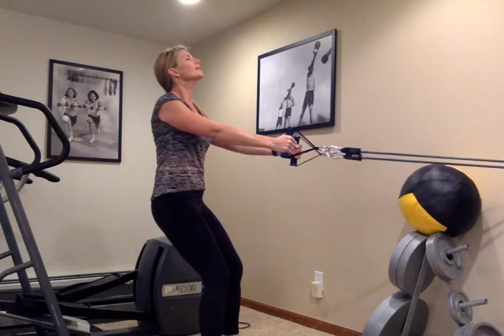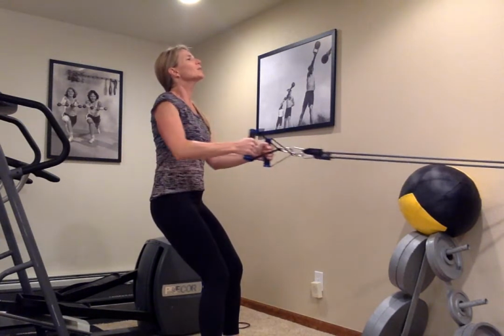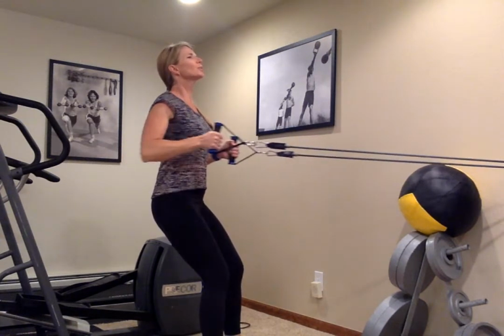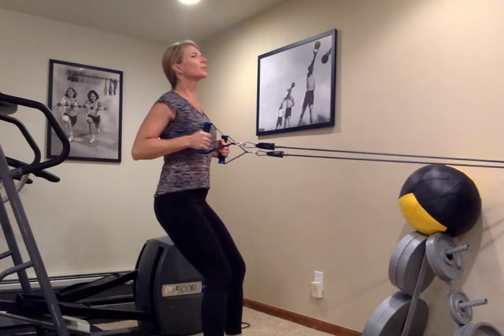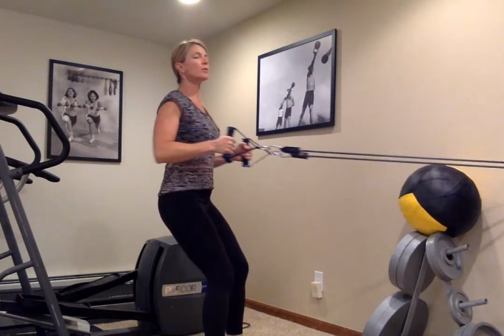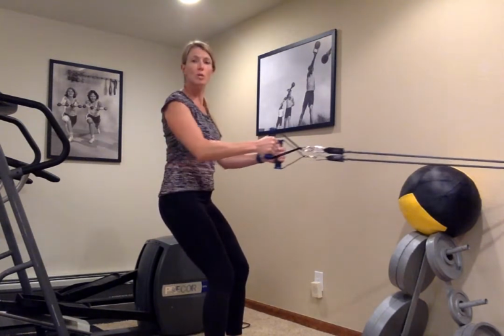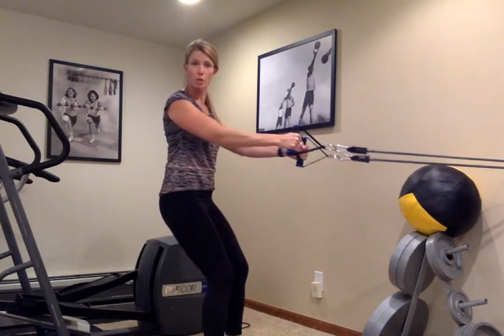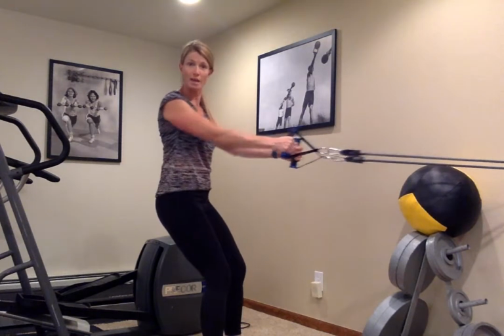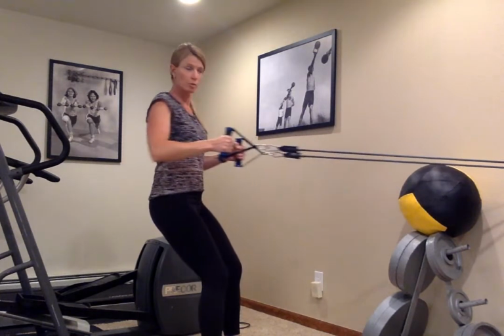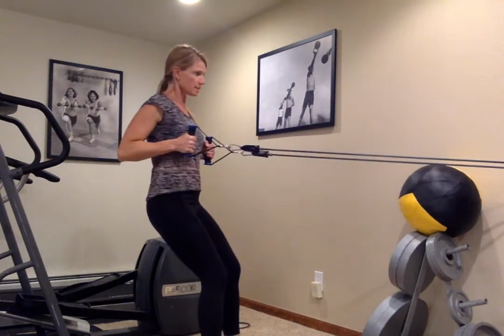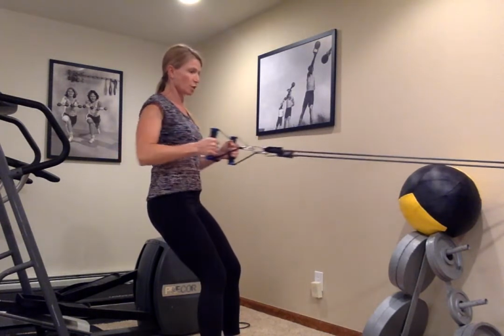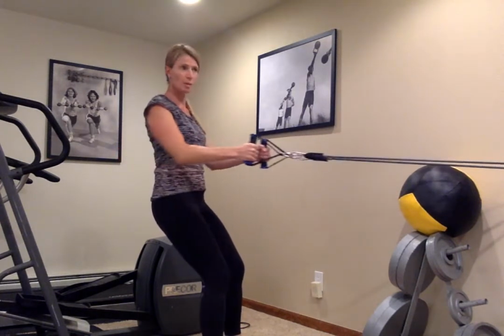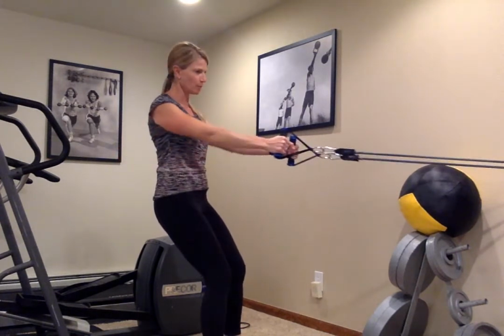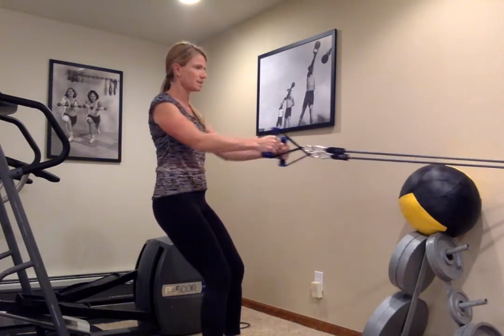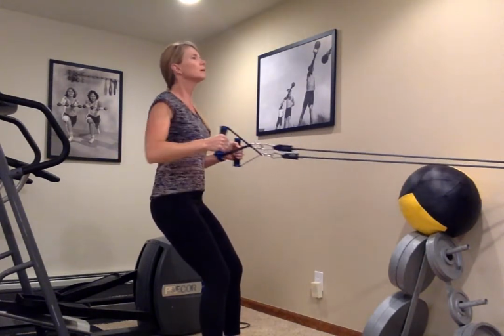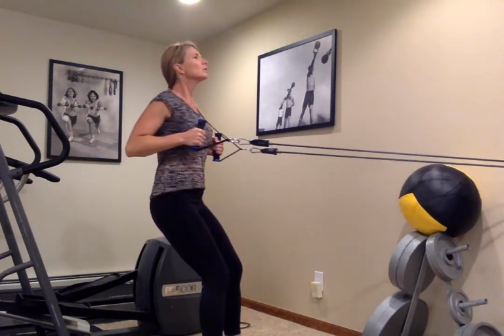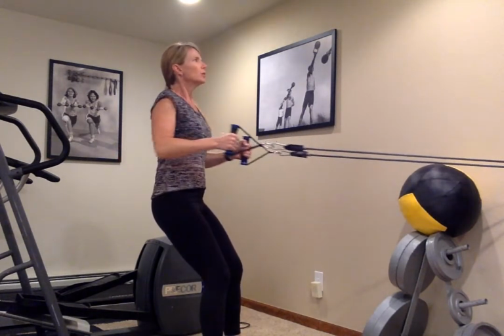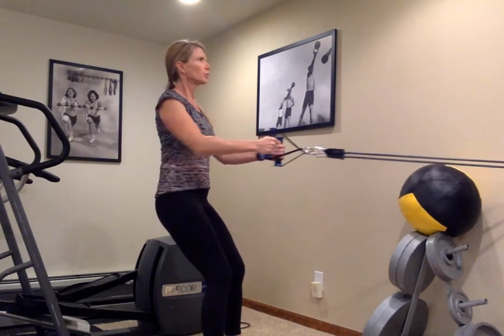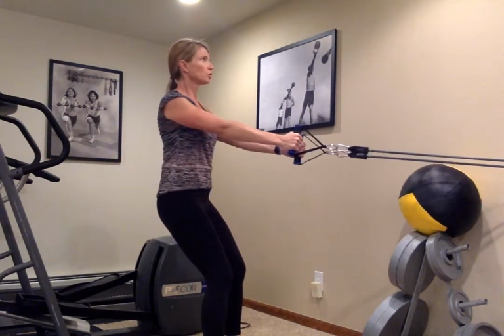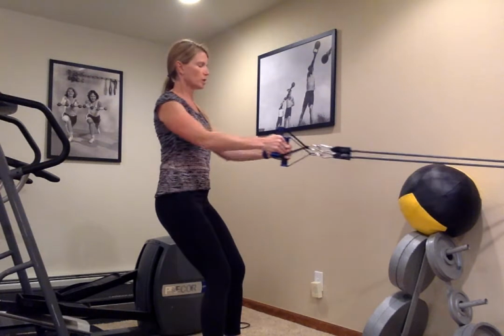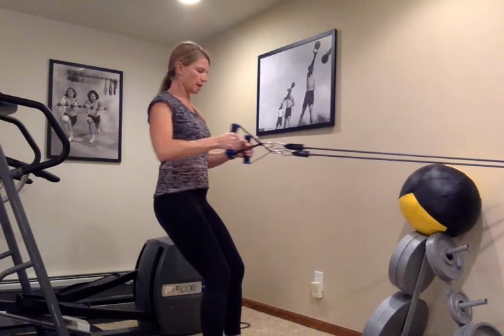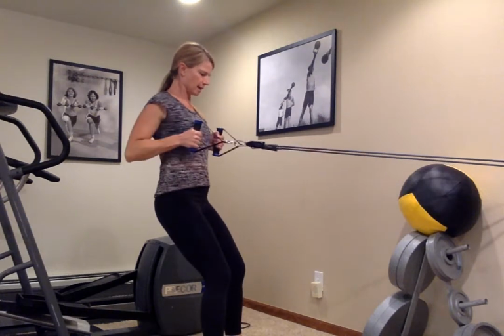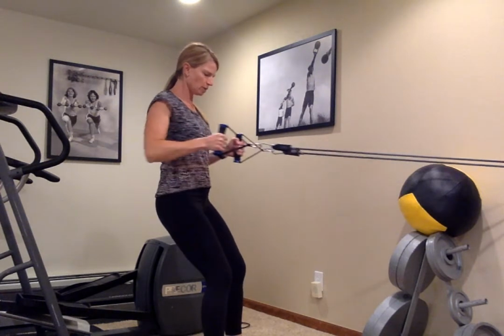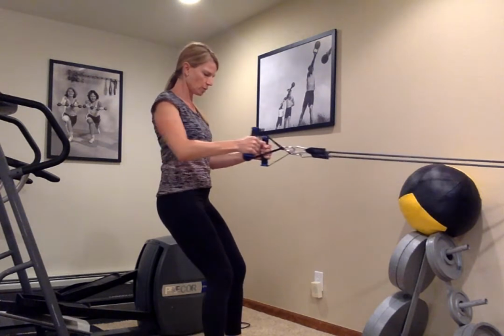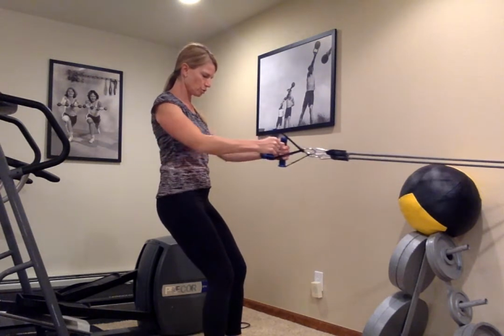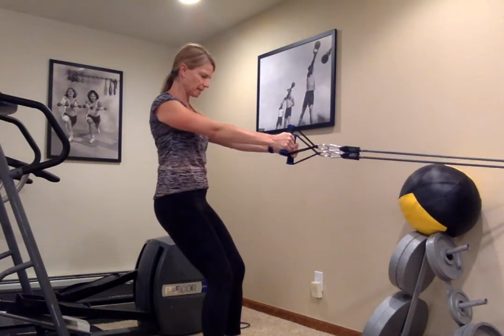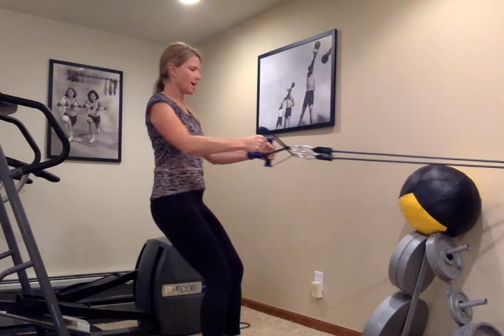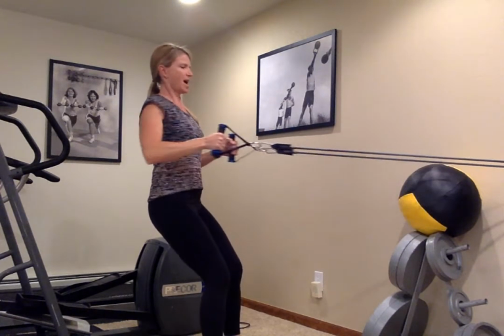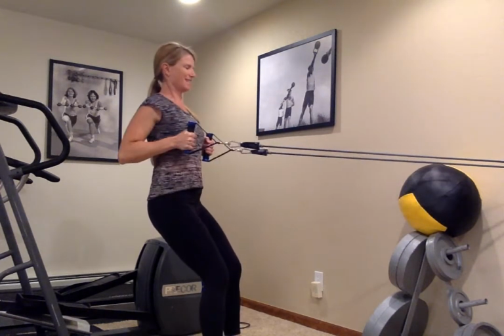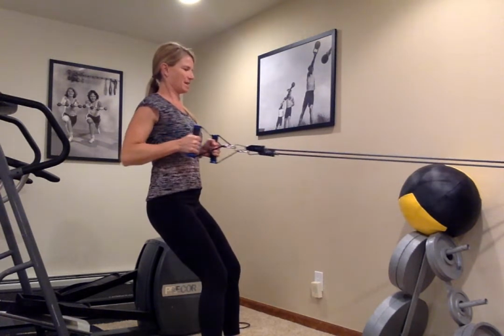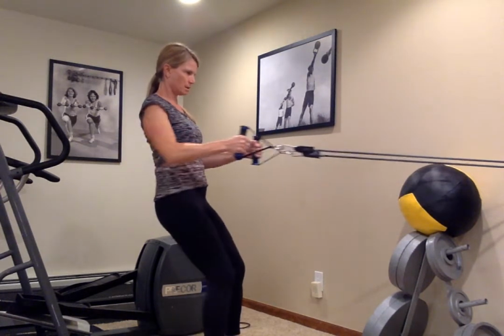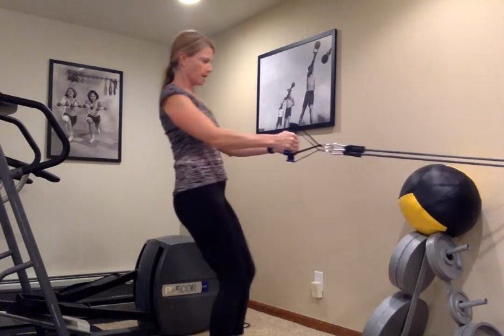Breathing. Remember, you can always scoot back if you need more resistance, or double up on your bands. Two more — really squeeze those shoulder blades. And ten. All right.